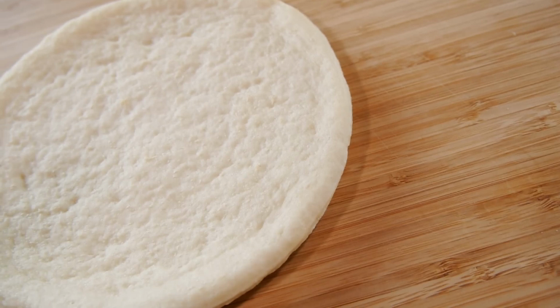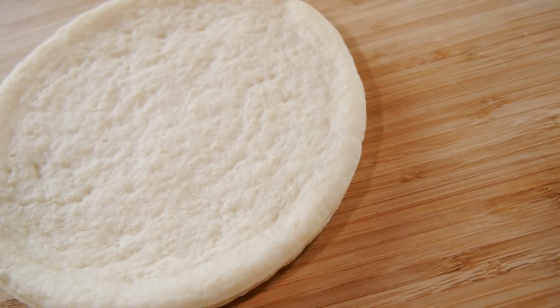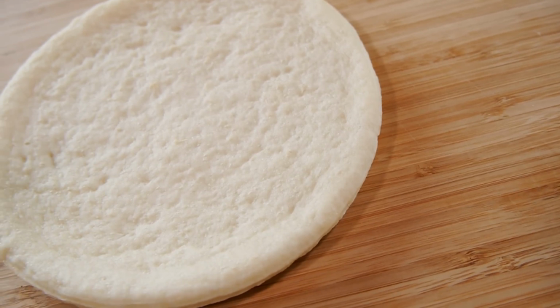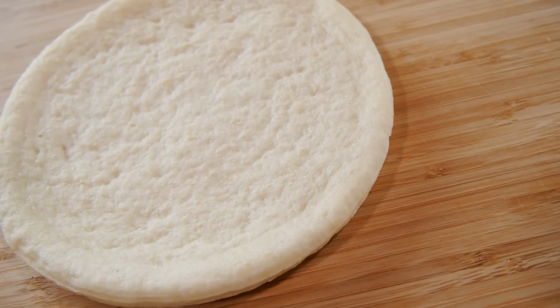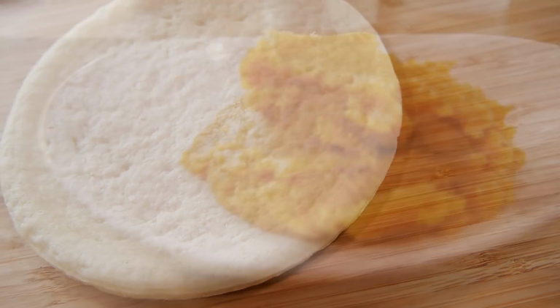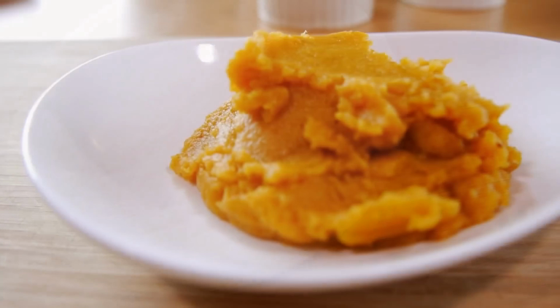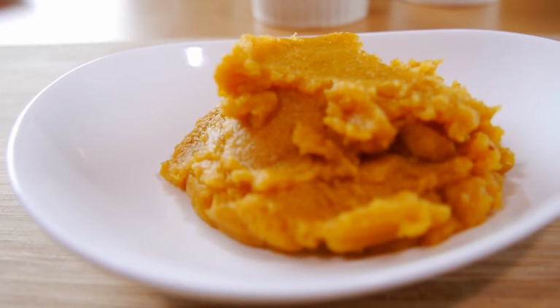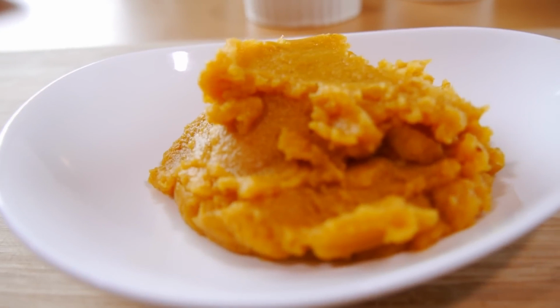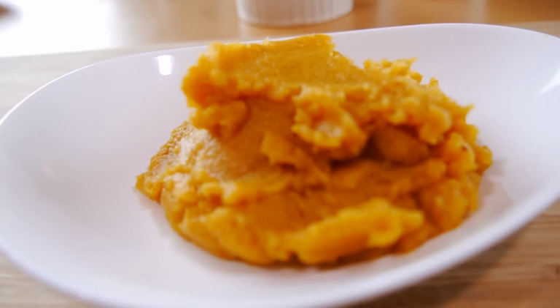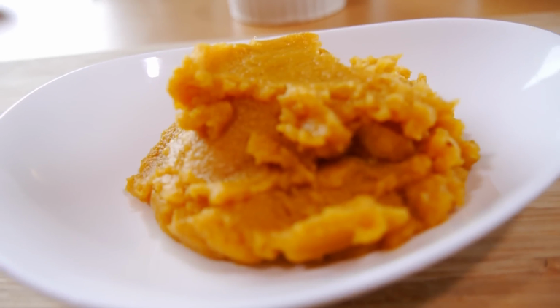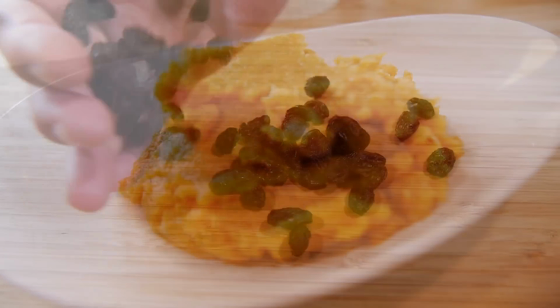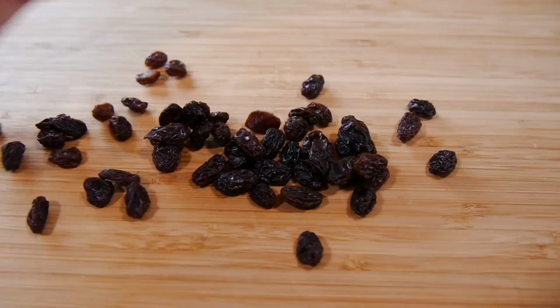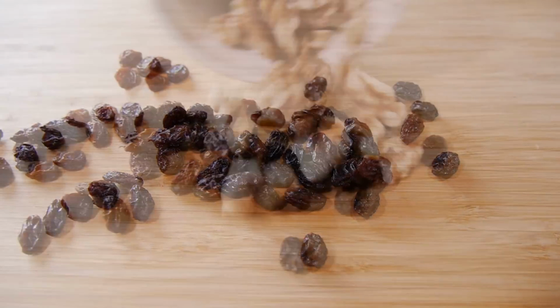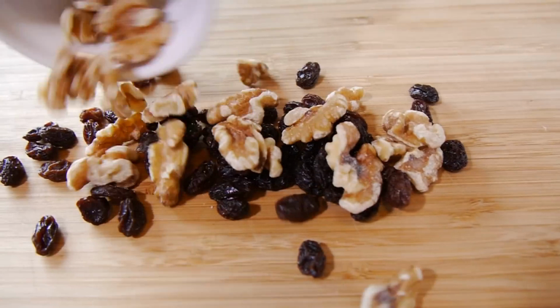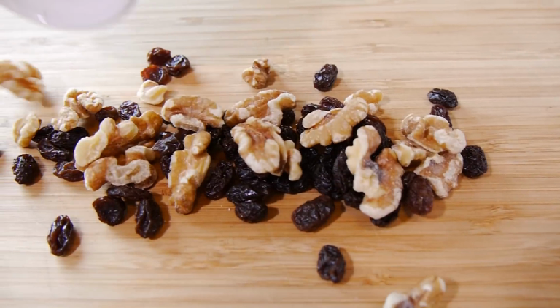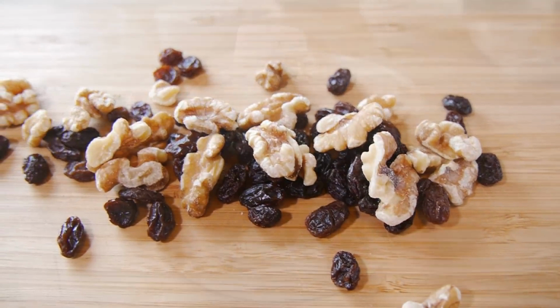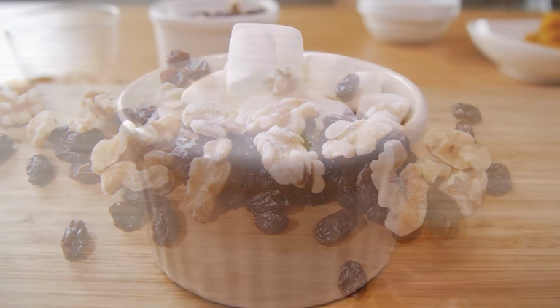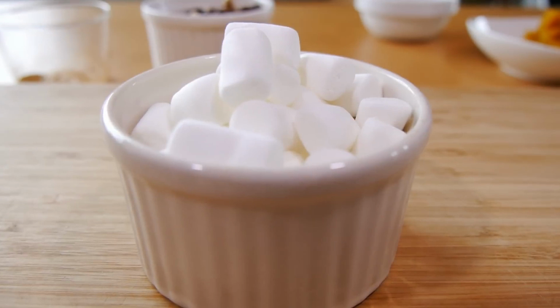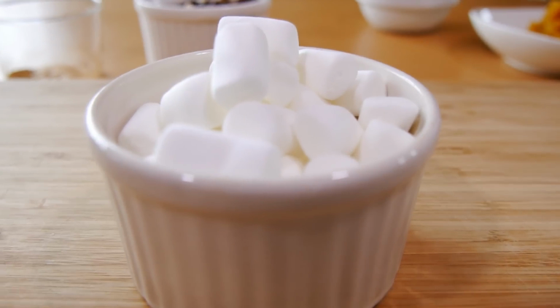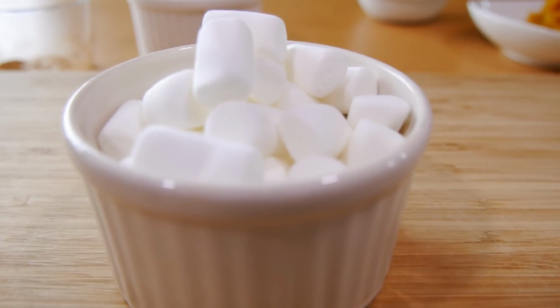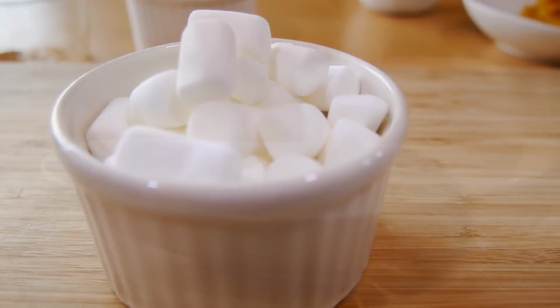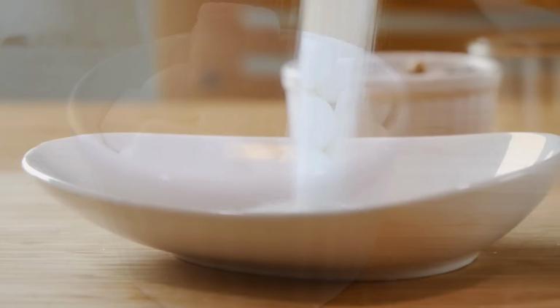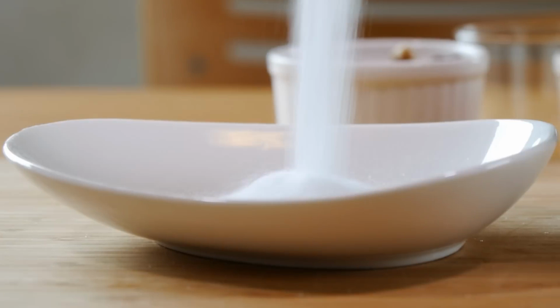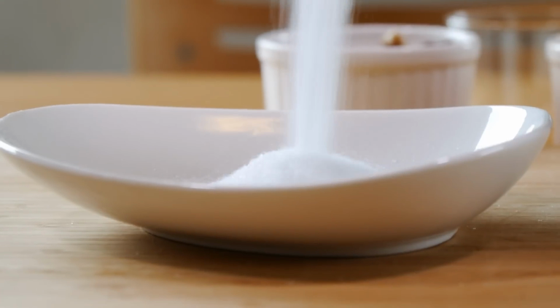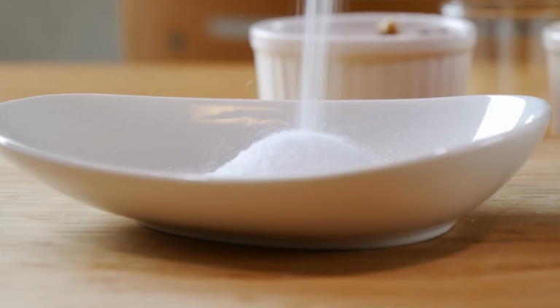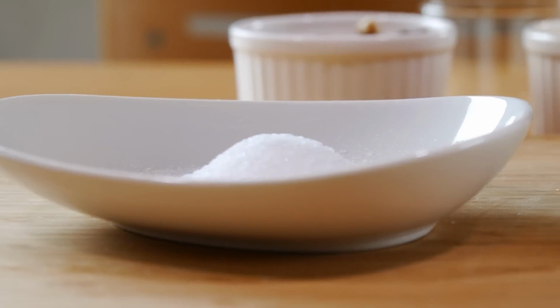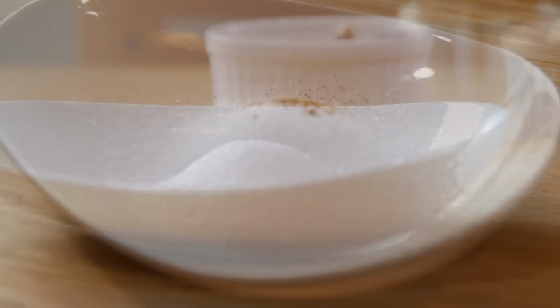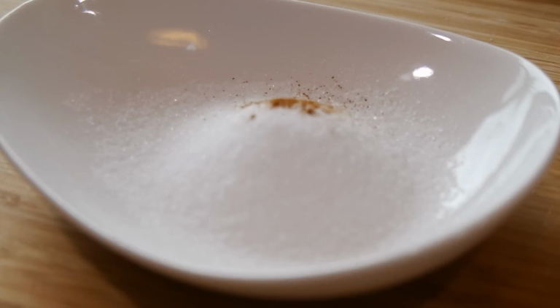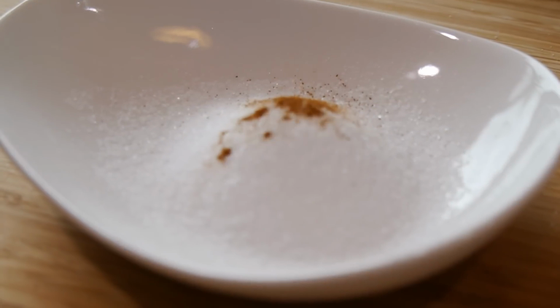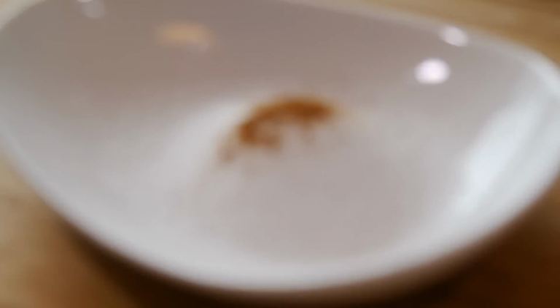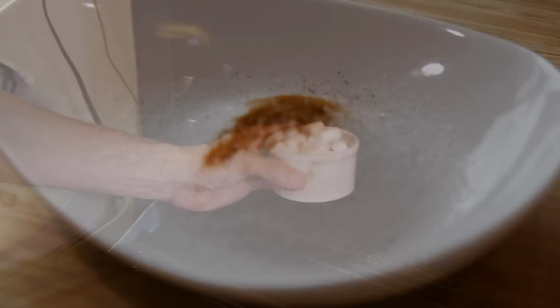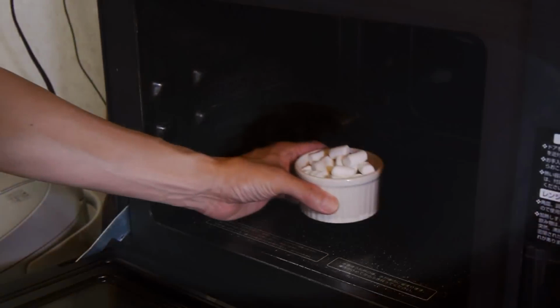To get started, we're going to be using a pizza crust, some pureed pumpkin, raisins, walnuts, mini marshmallows, sugar, and some cinnamon.